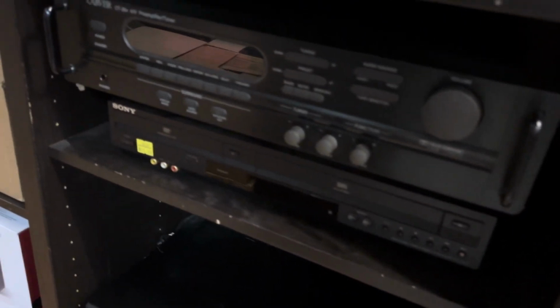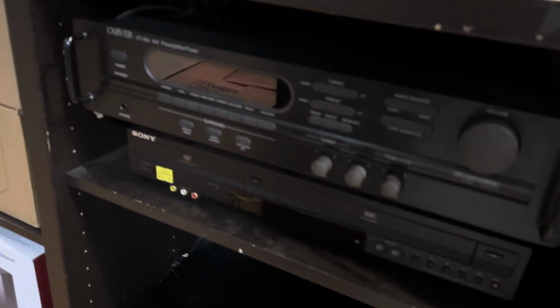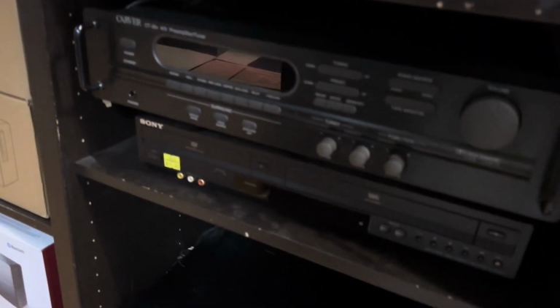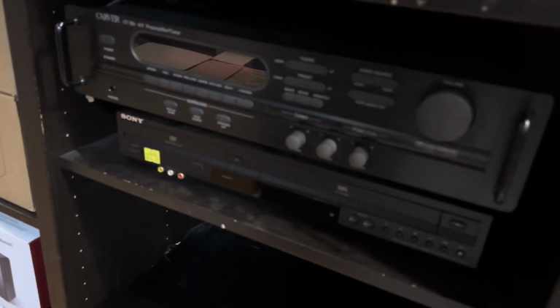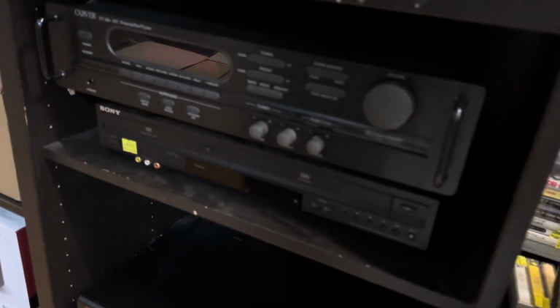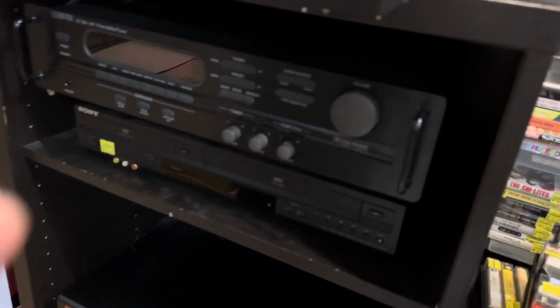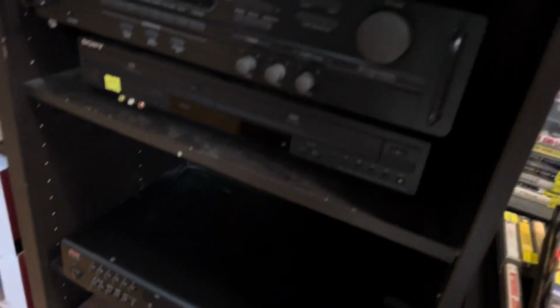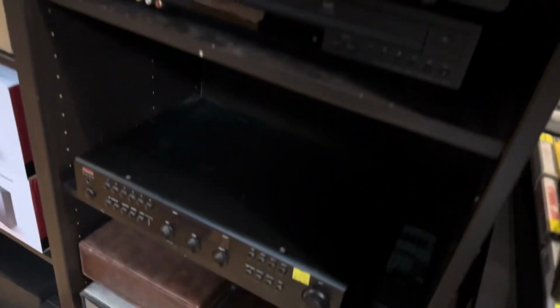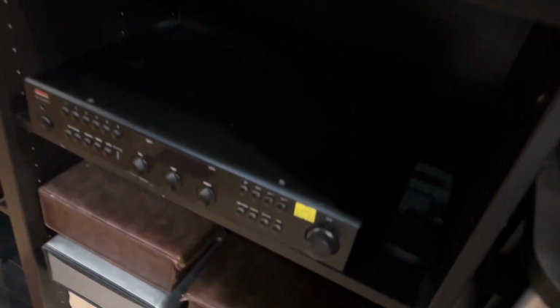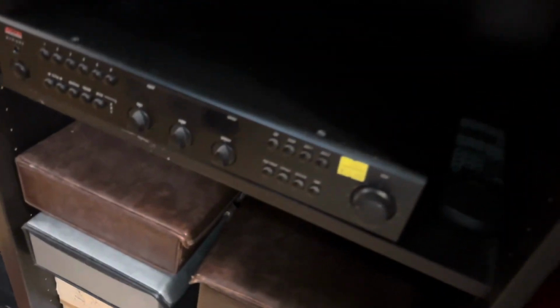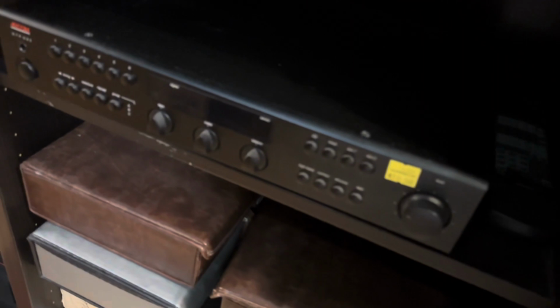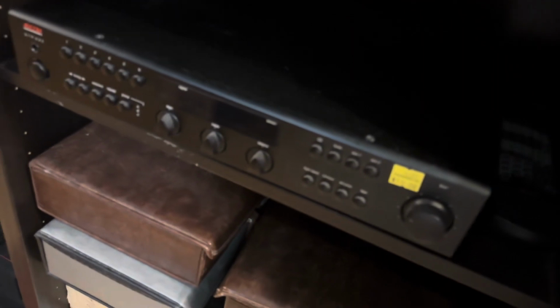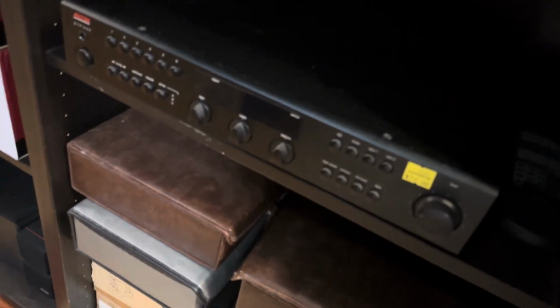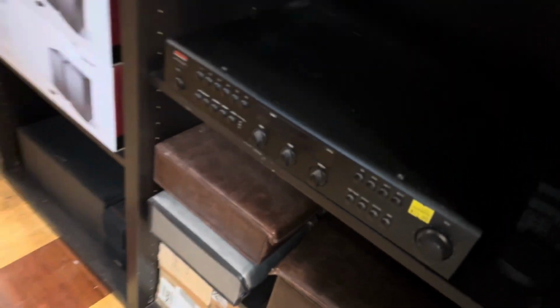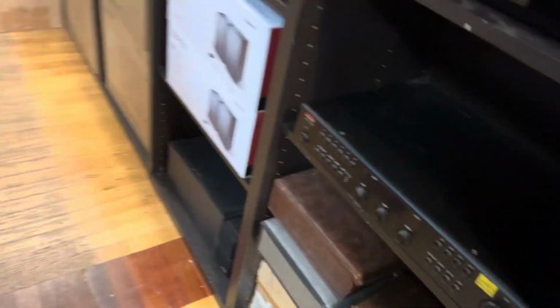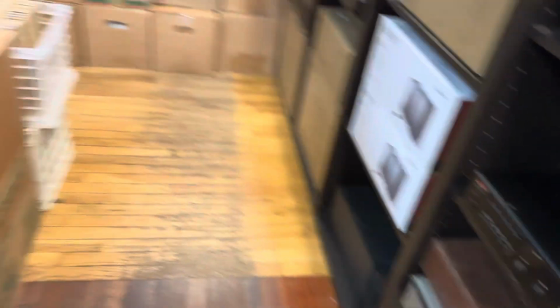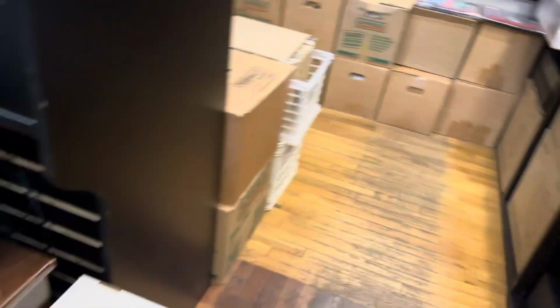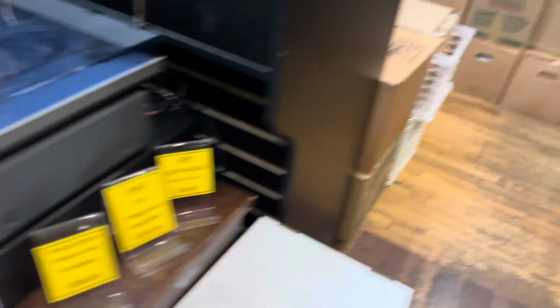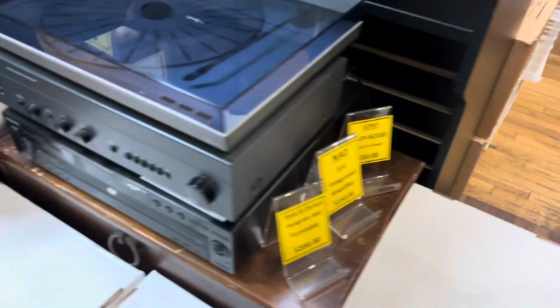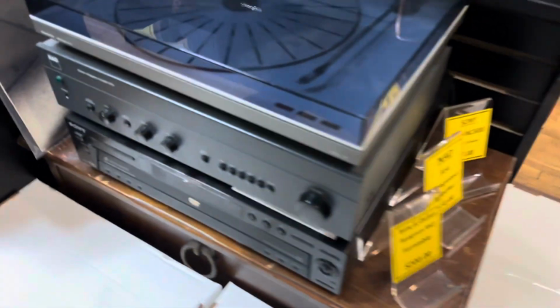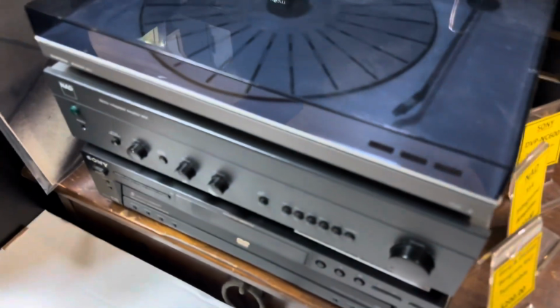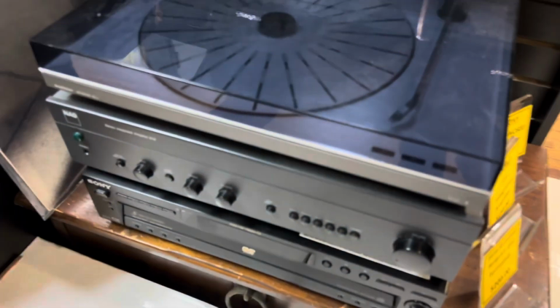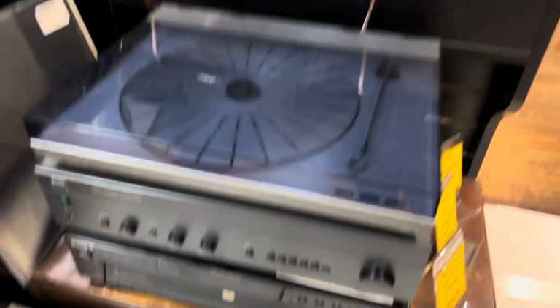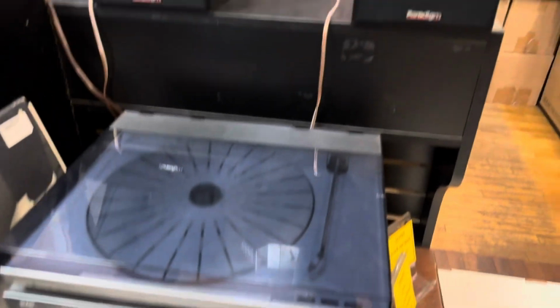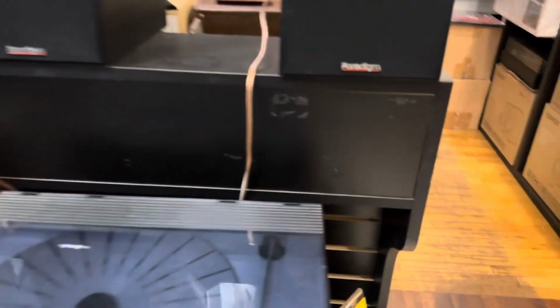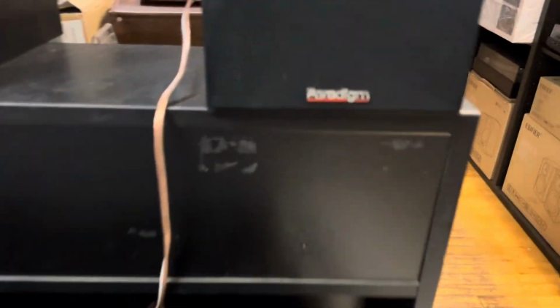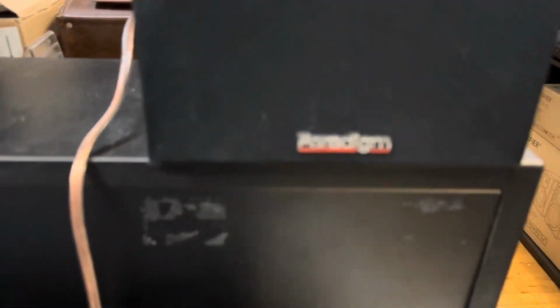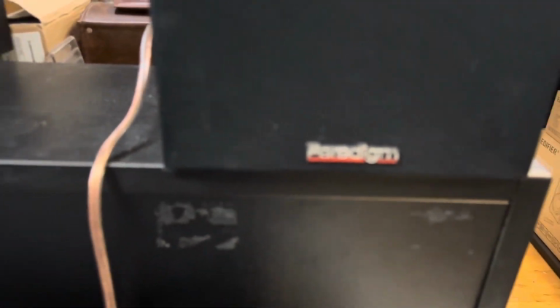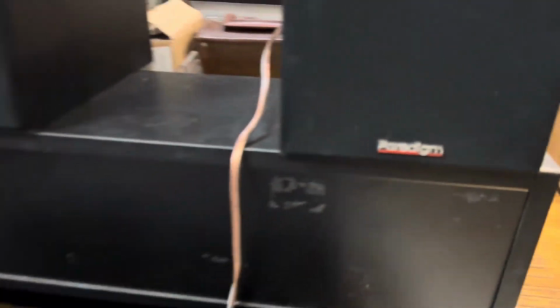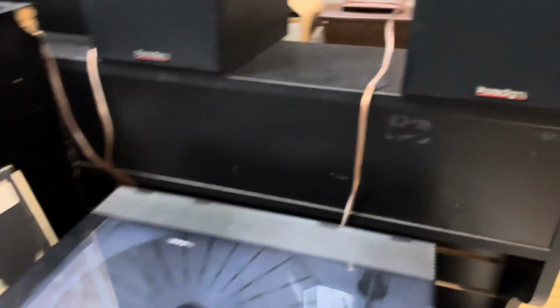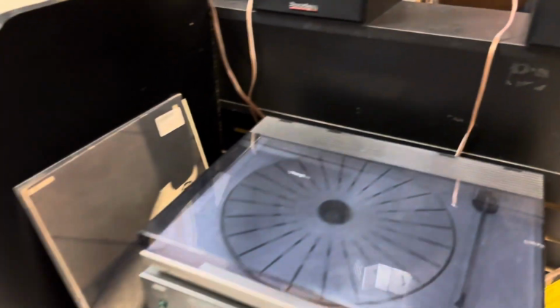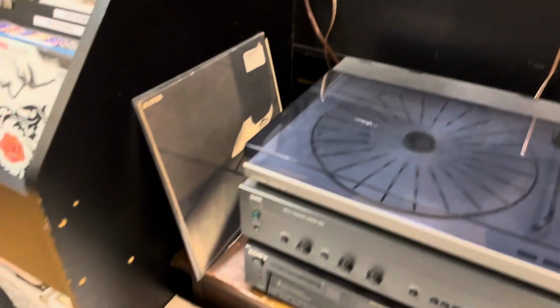And then we got the receivers here — this one is a different one. A lot of records, guys. This one is another set here, and a speaker. Different brand speakers.